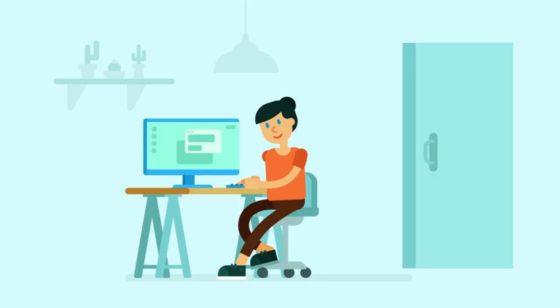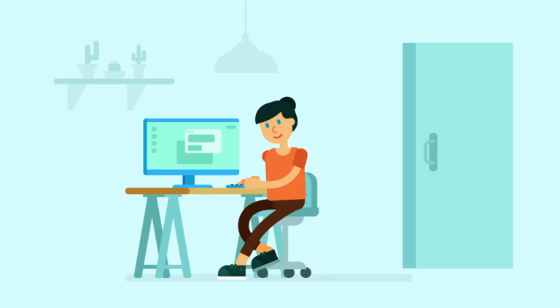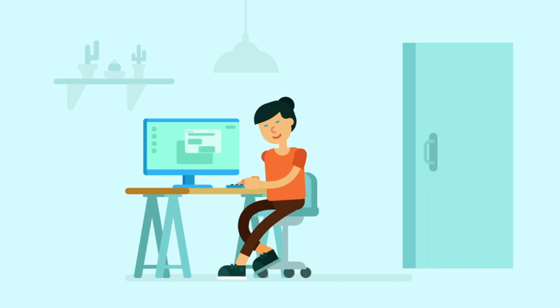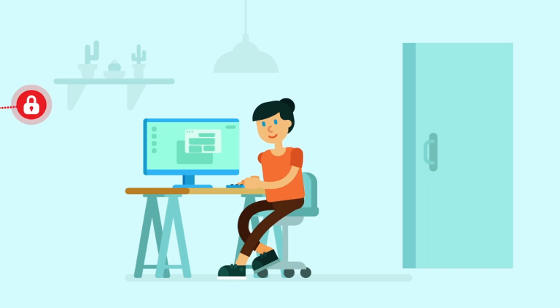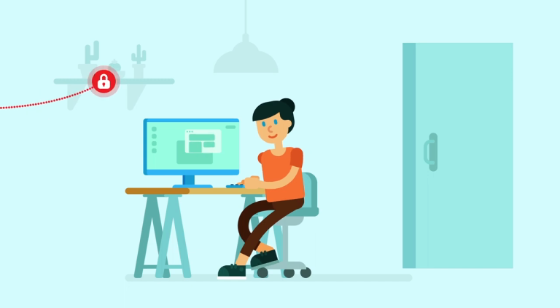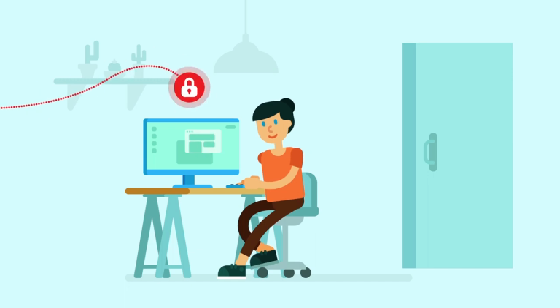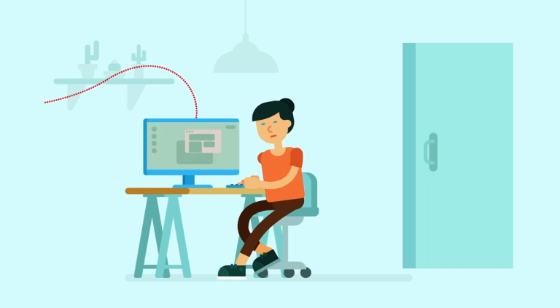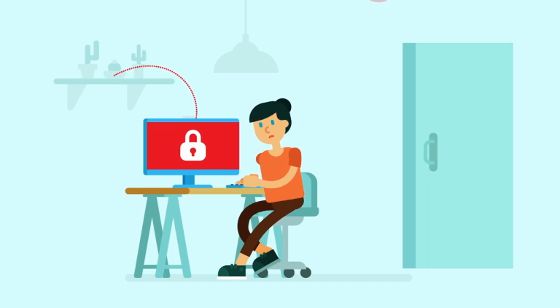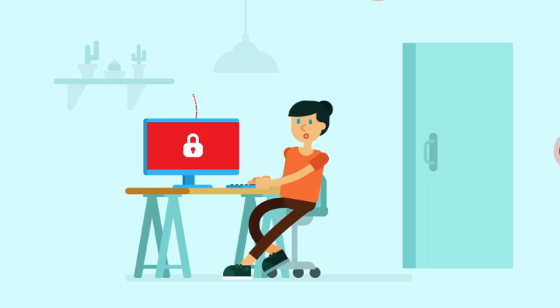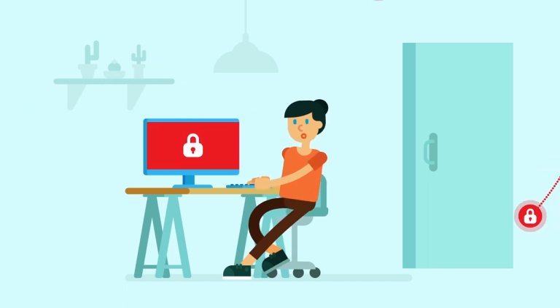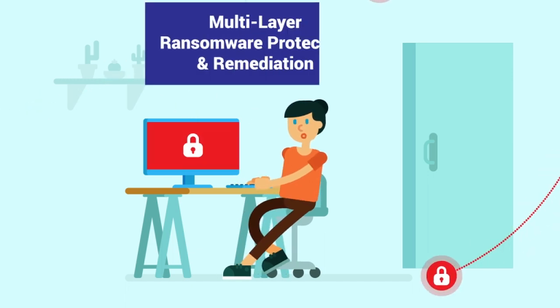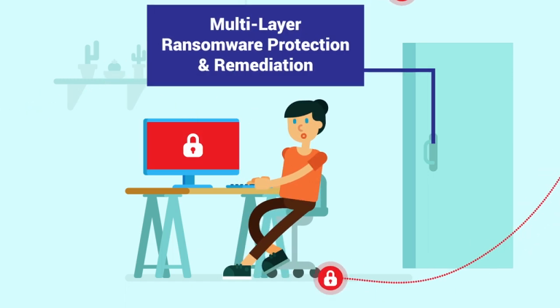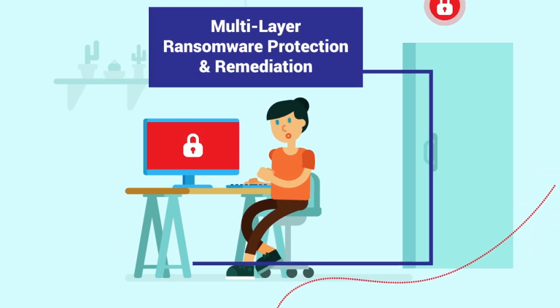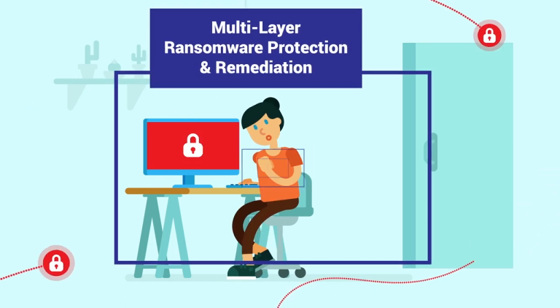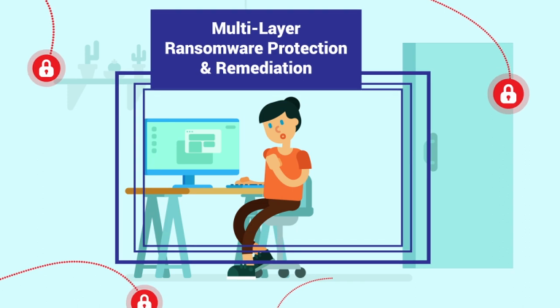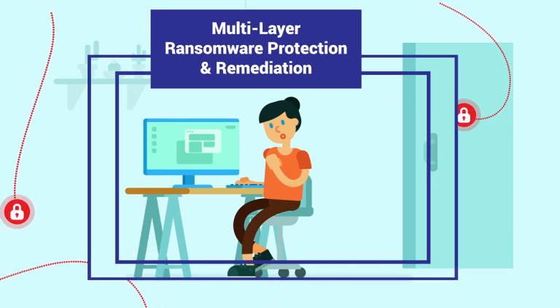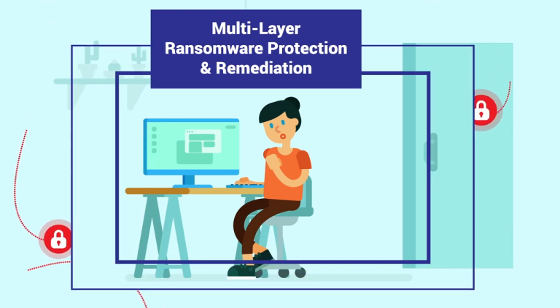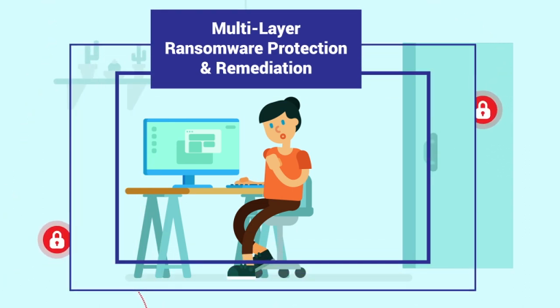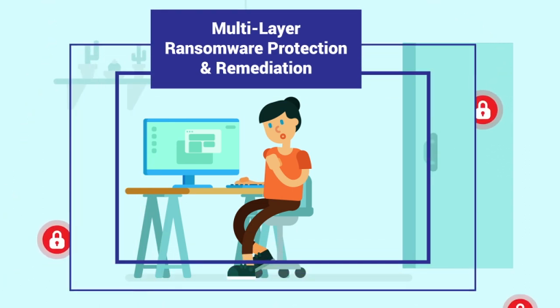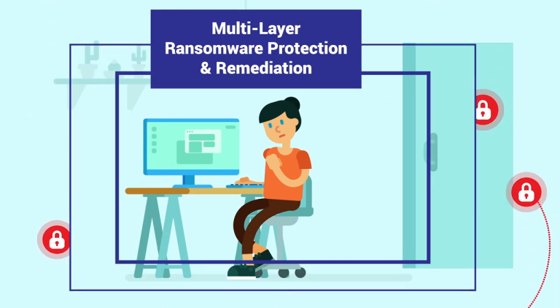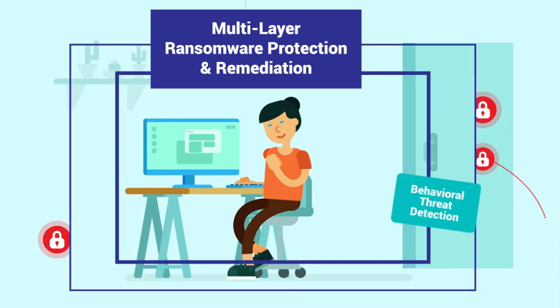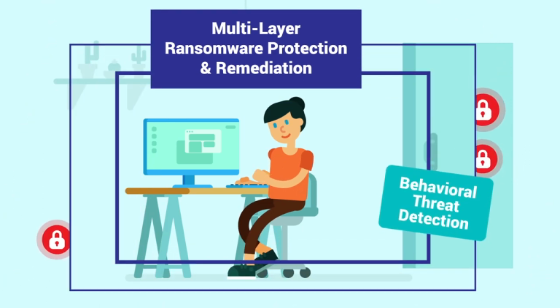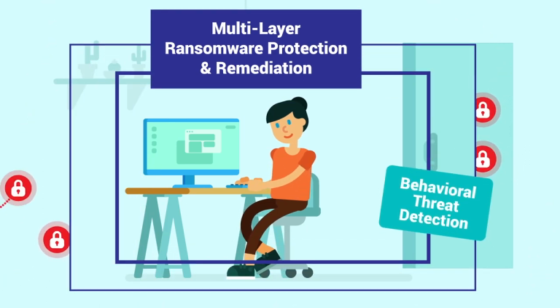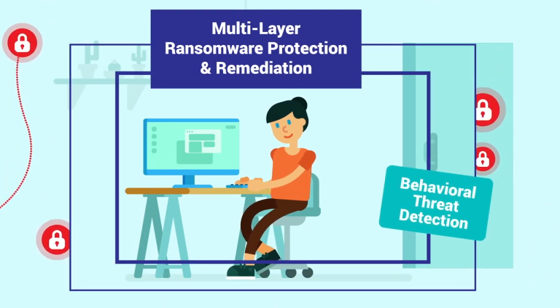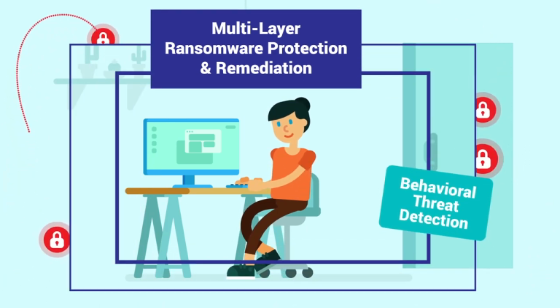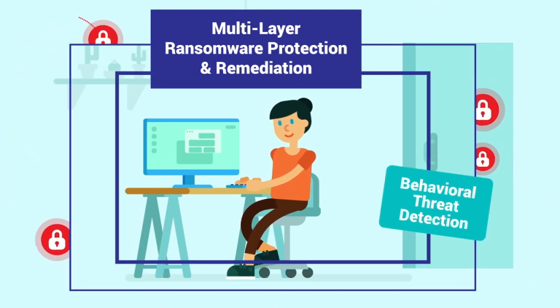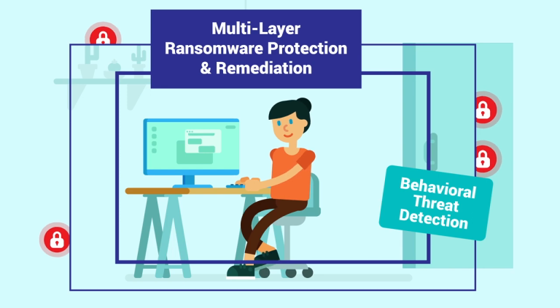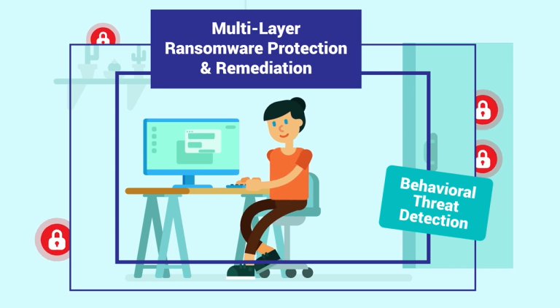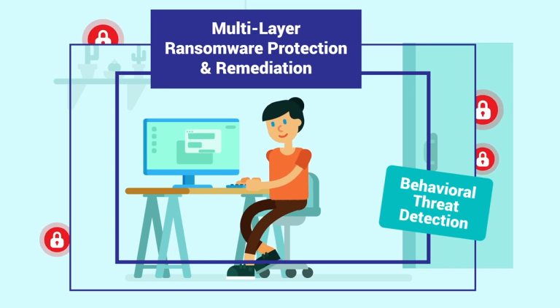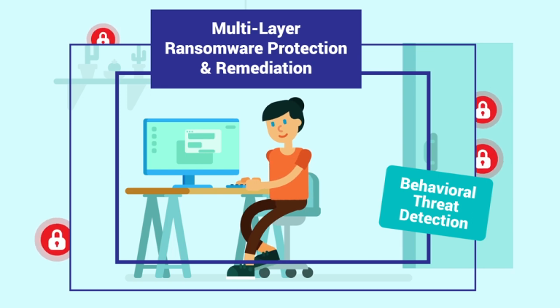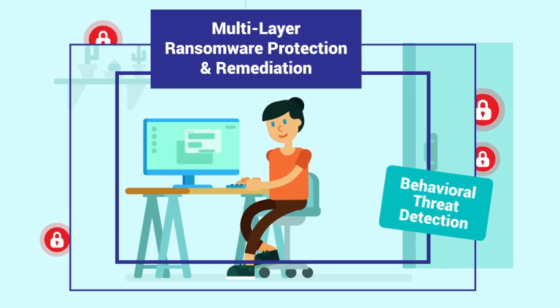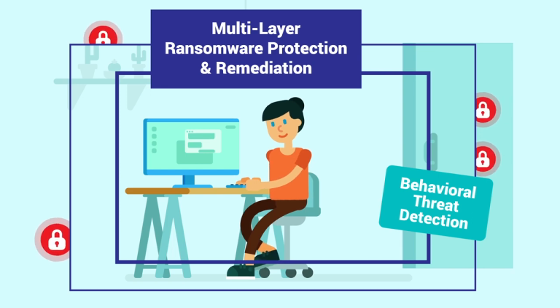You hear more and more about hackers taking devices hostage and asking for ransom. Bitdefender 2019 delivers multiple layers of protection against ransomware. It uses behavioral threat detection to prevent infections and protects your most important documents.